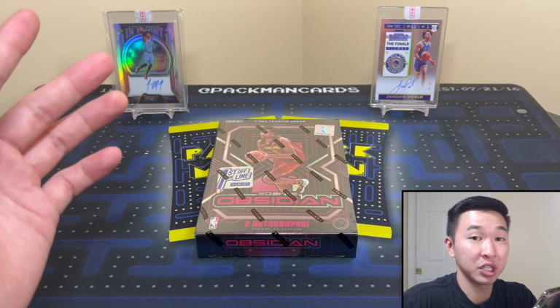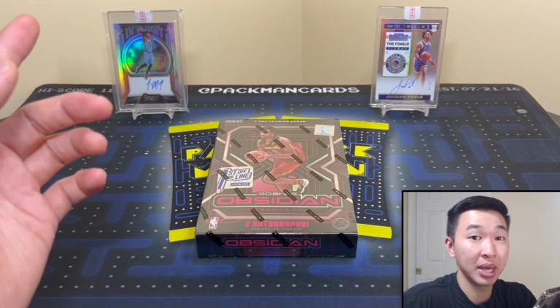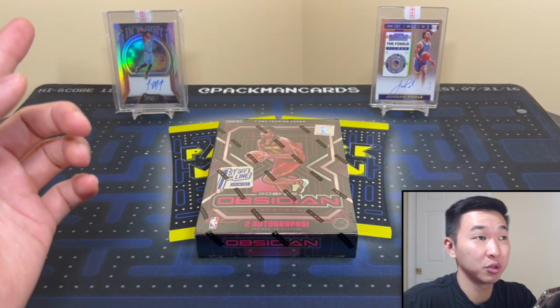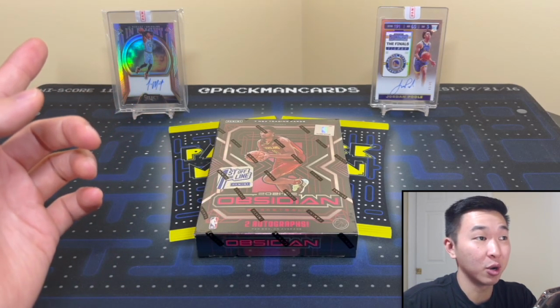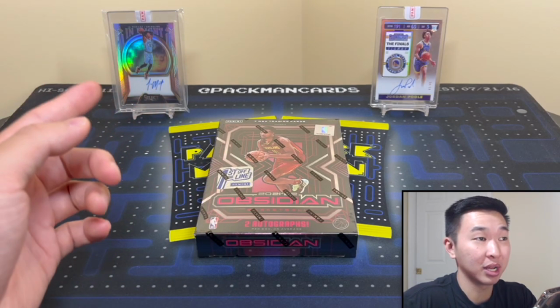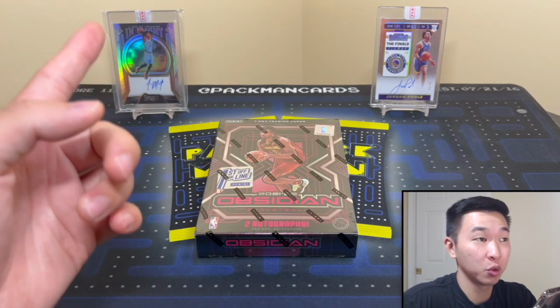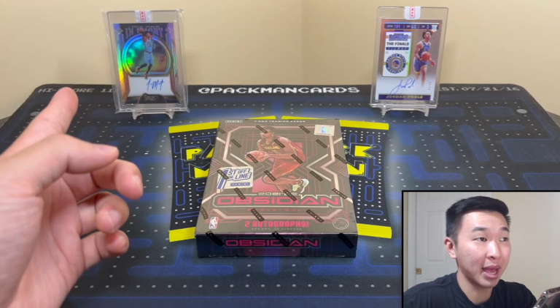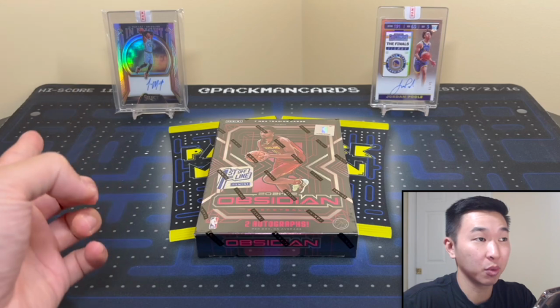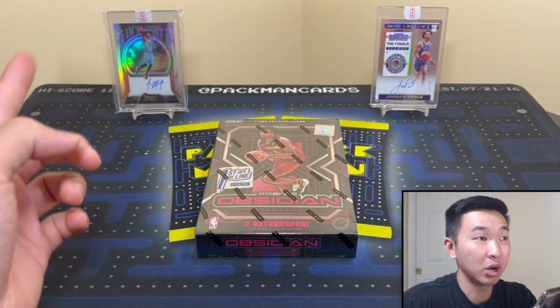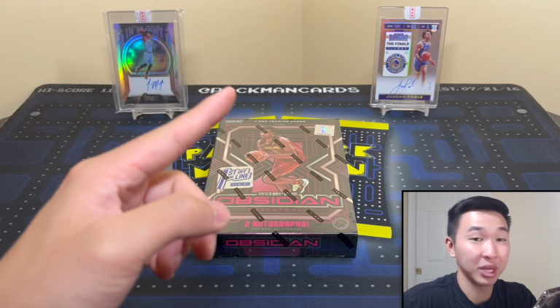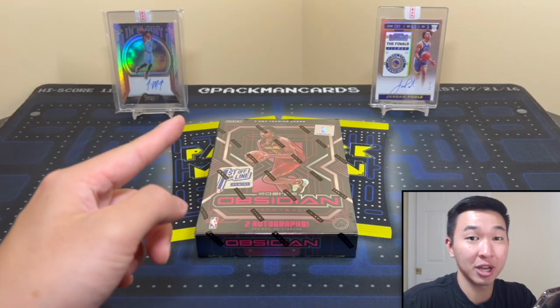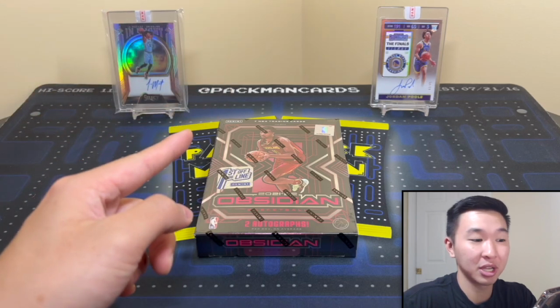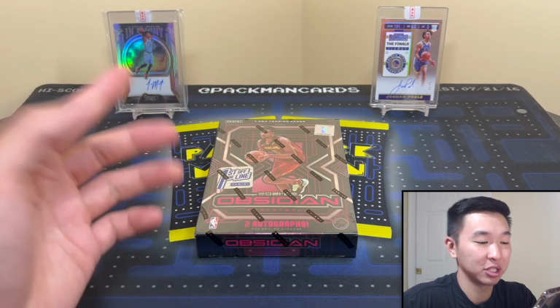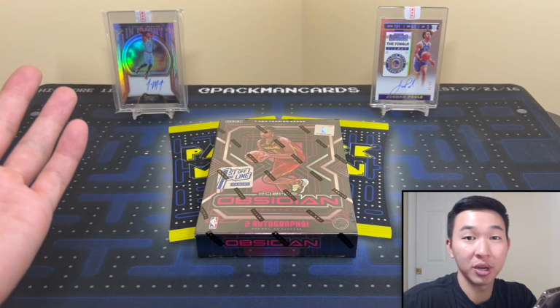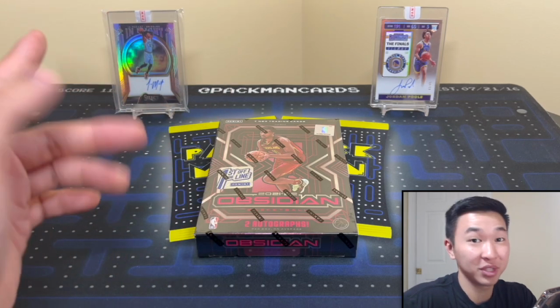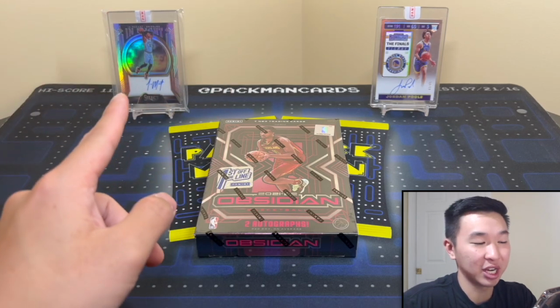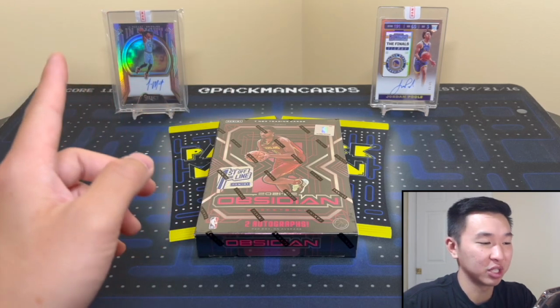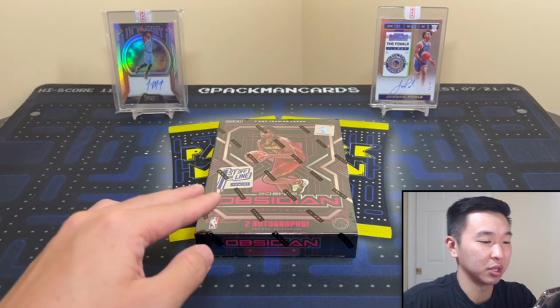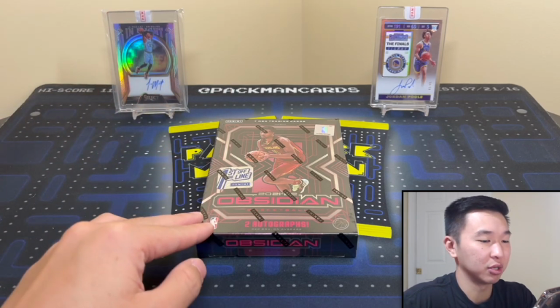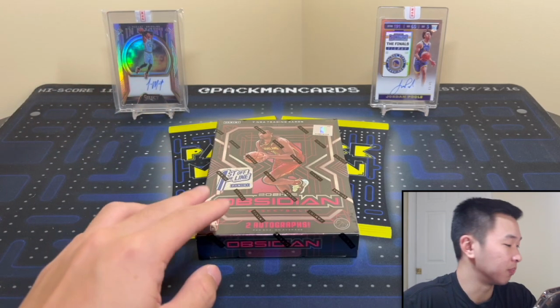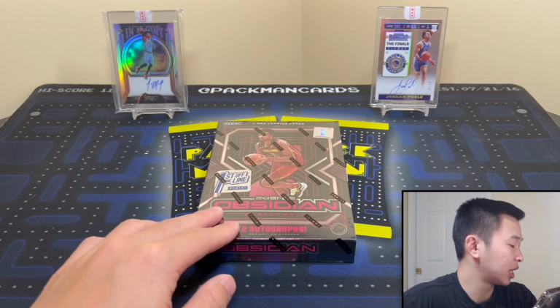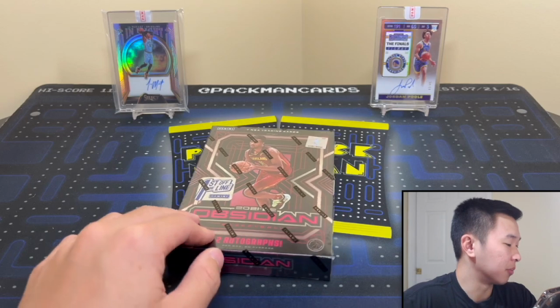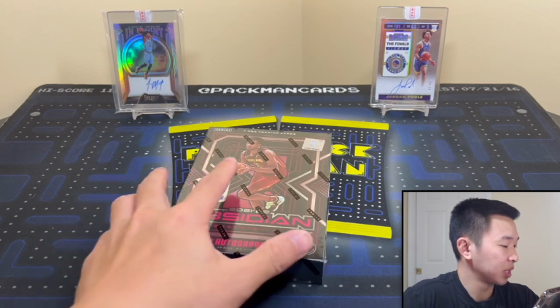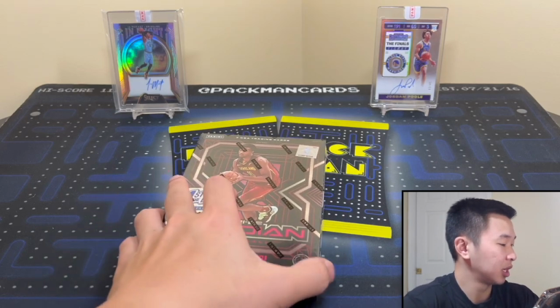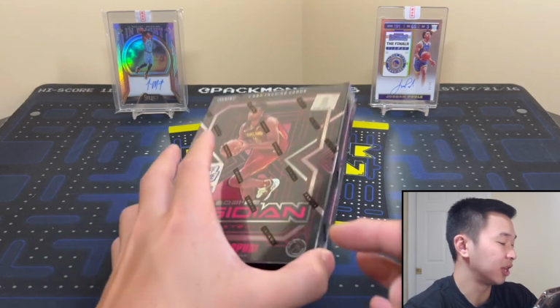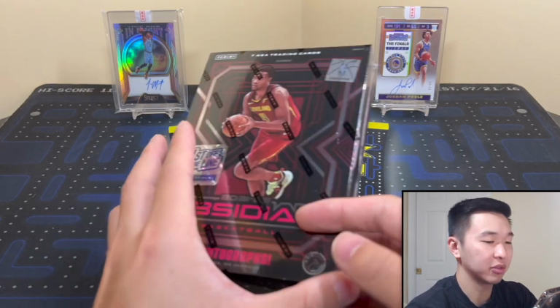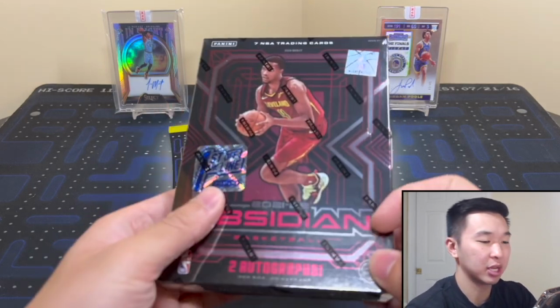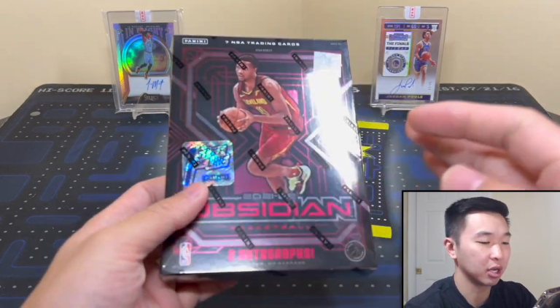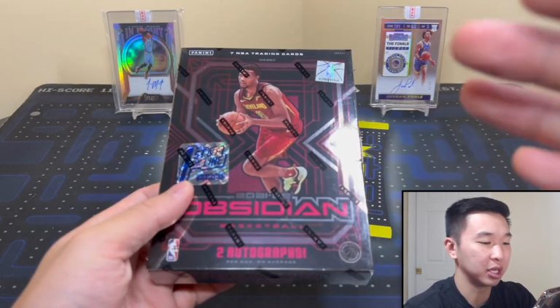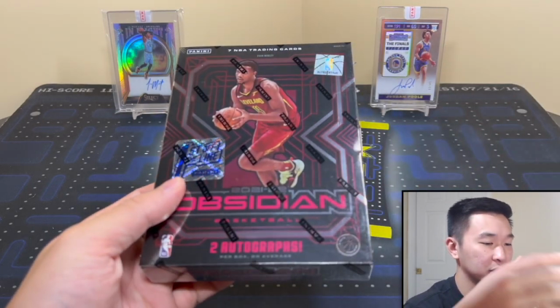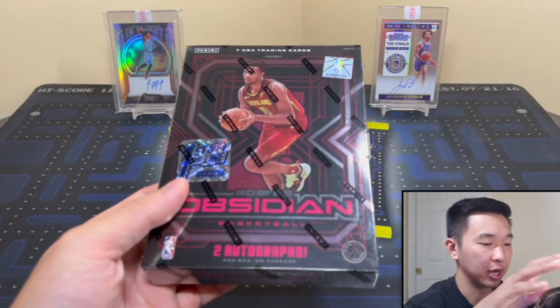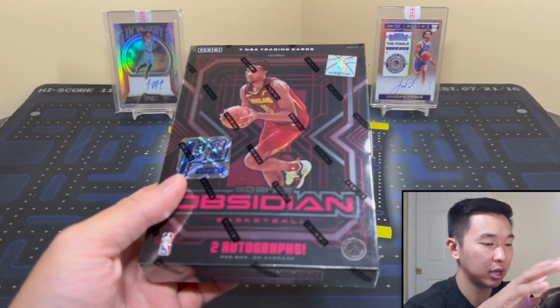Thank you guys for 200K! If you haven't seen our big 200K opening — 200 packs worth well over $20,000 — go check it out, just posted on the channel. Now here we go with the information for the set: Obsidian First Off the Line.